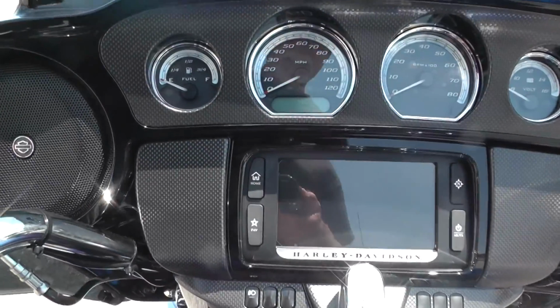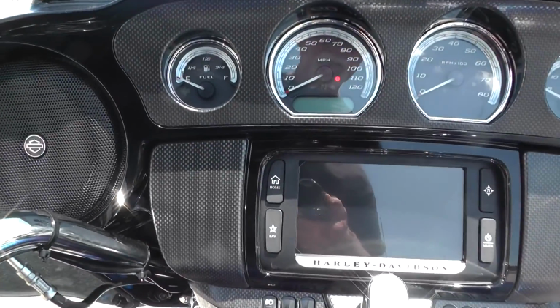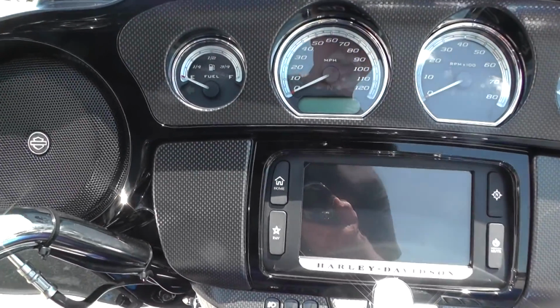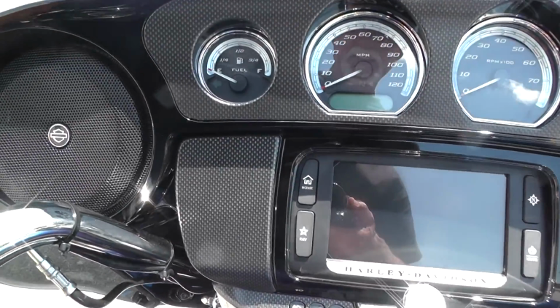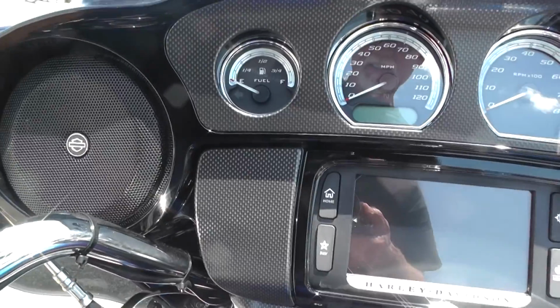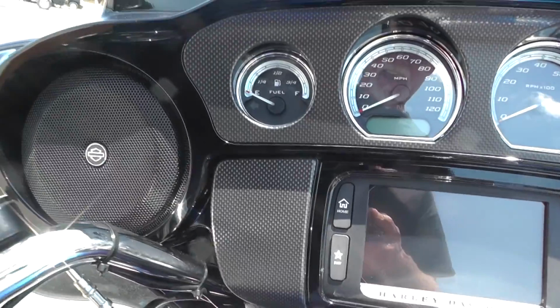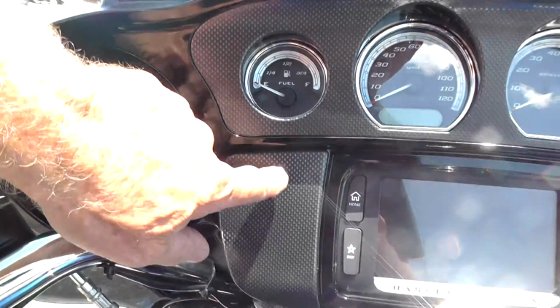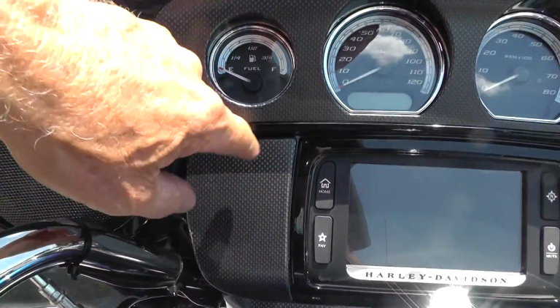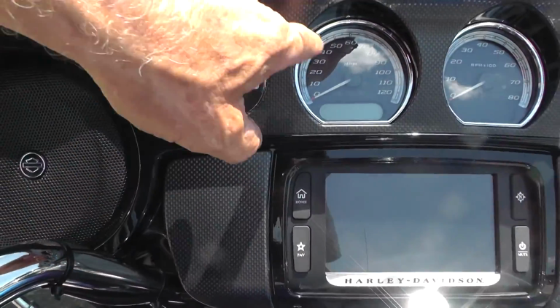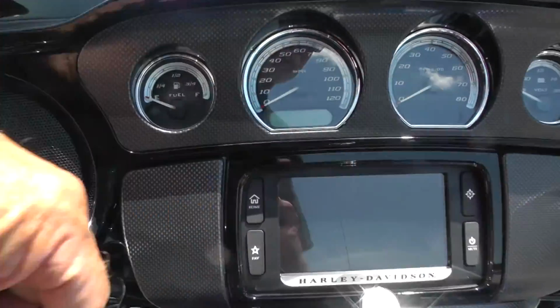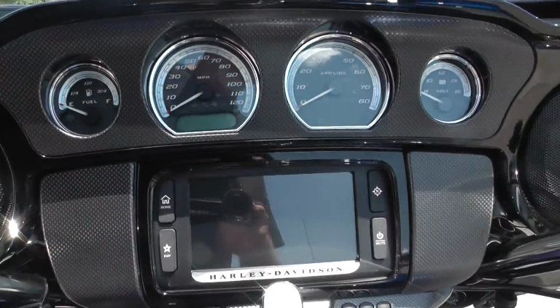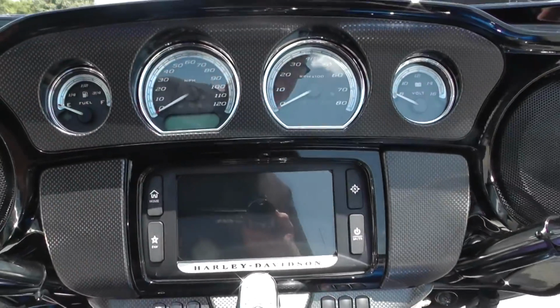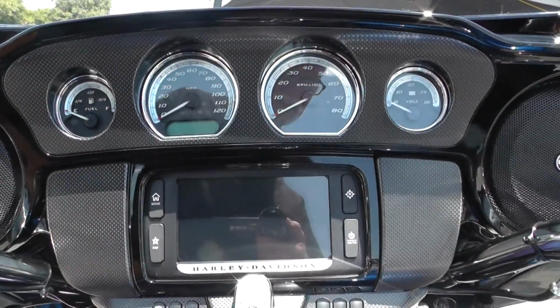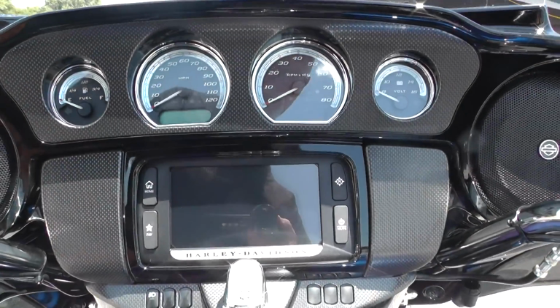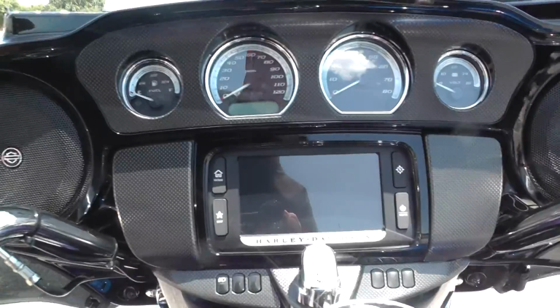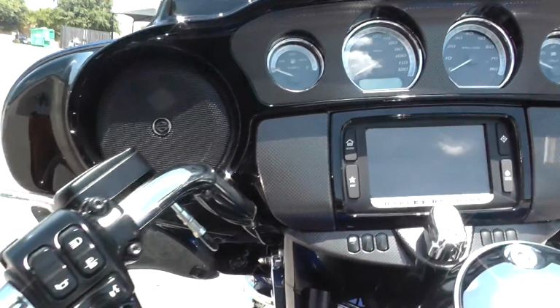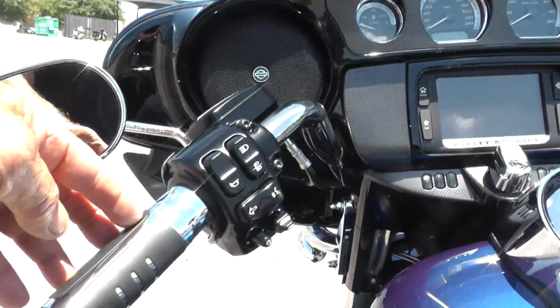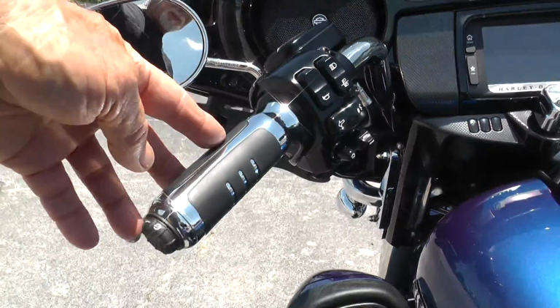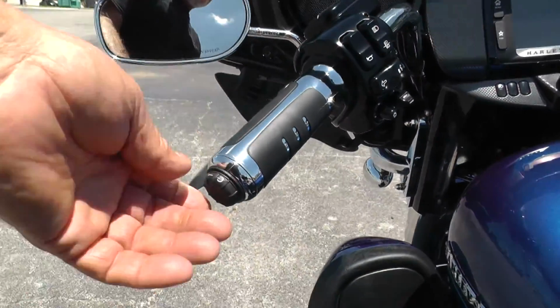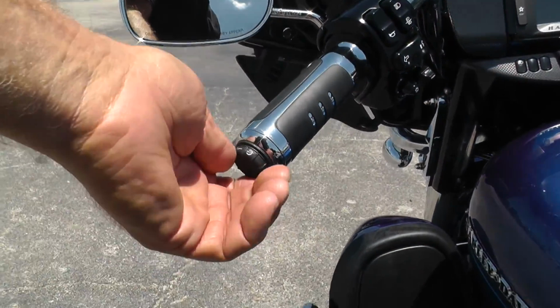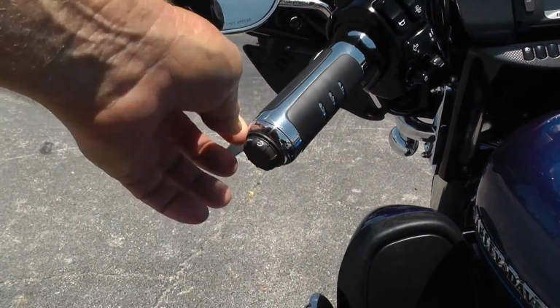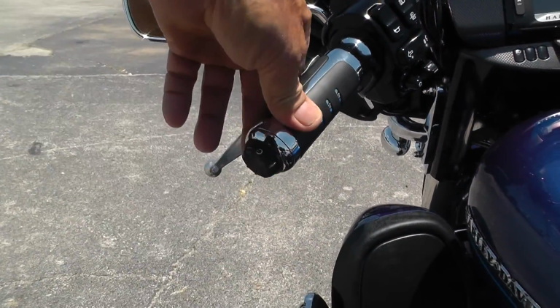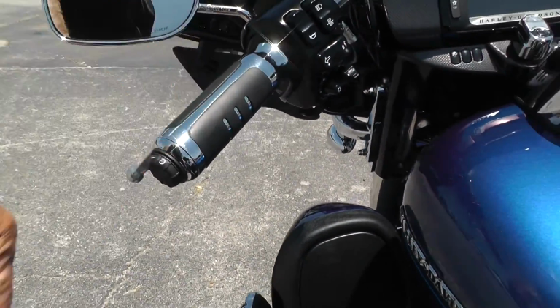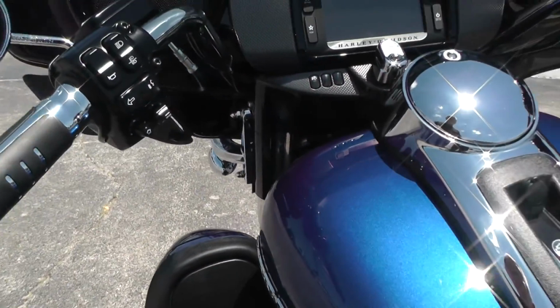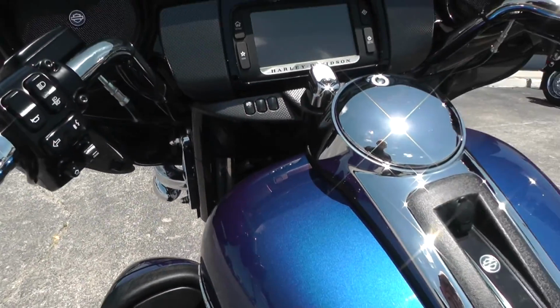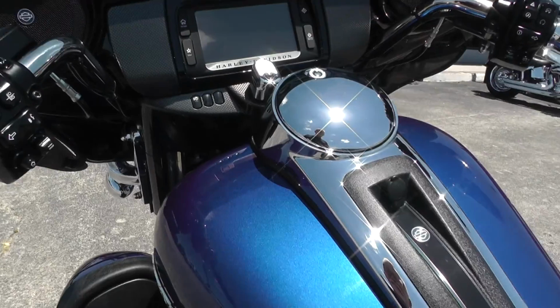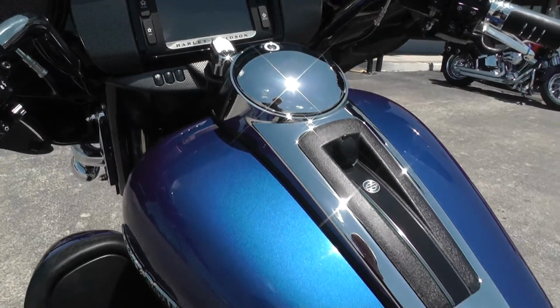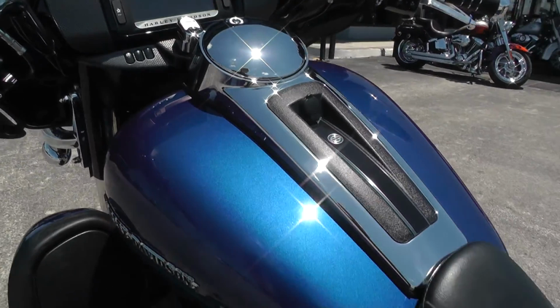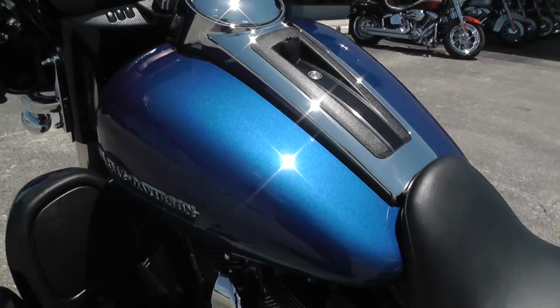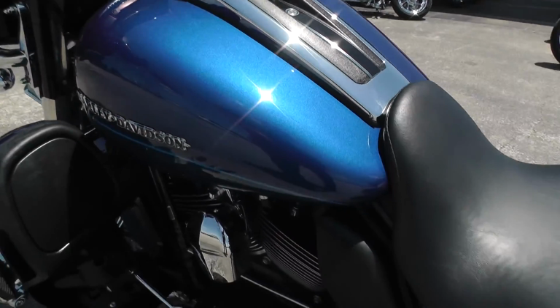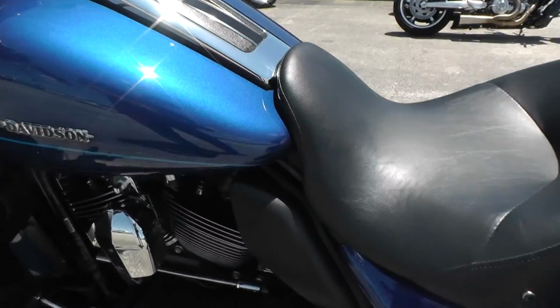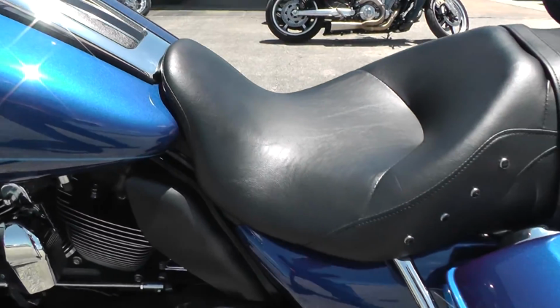Painted infotainment fairing, large touchscreen, nice carbon fiber looking dash inlay. Full instrumentation, electronic cruise control, upgraded hand grips, heated grips.